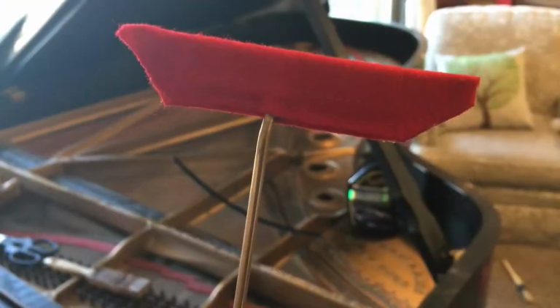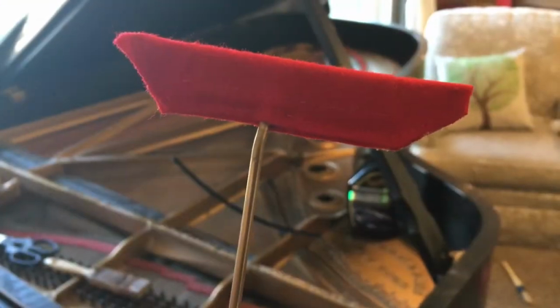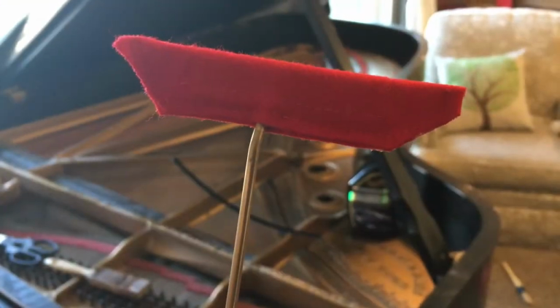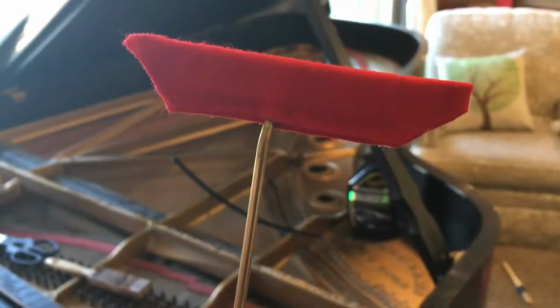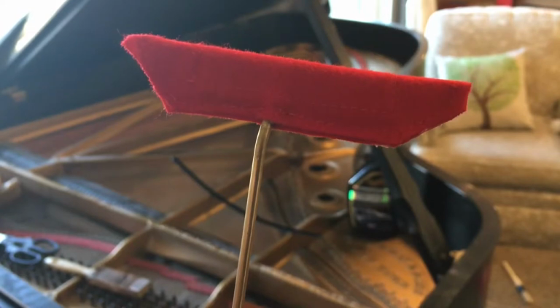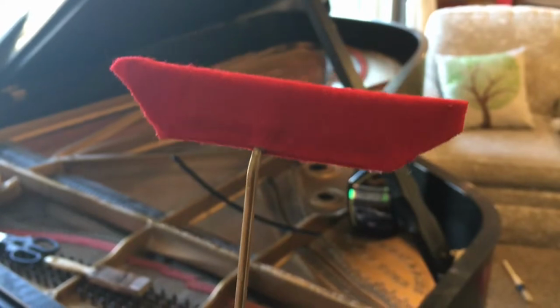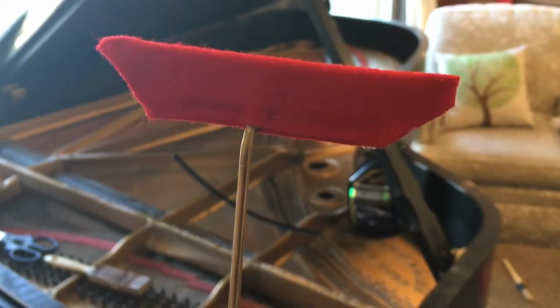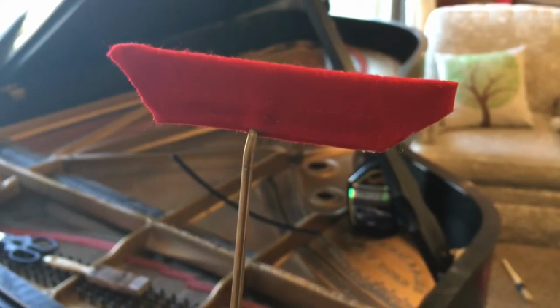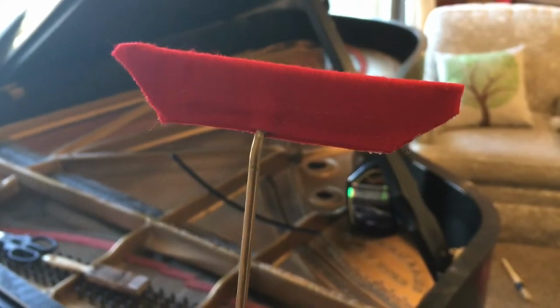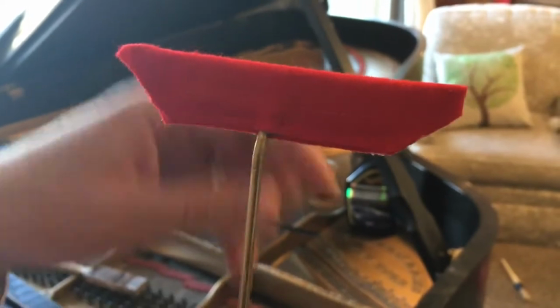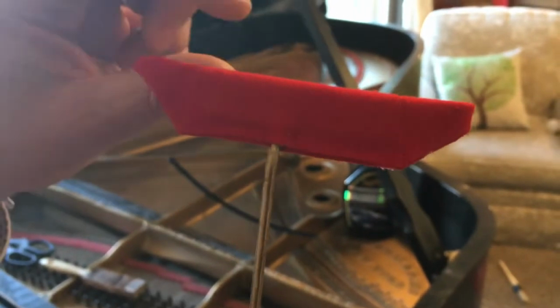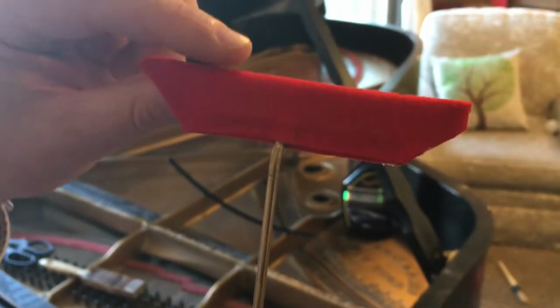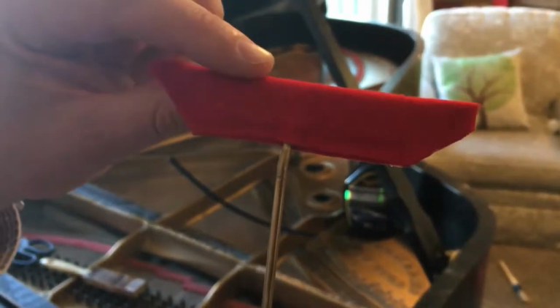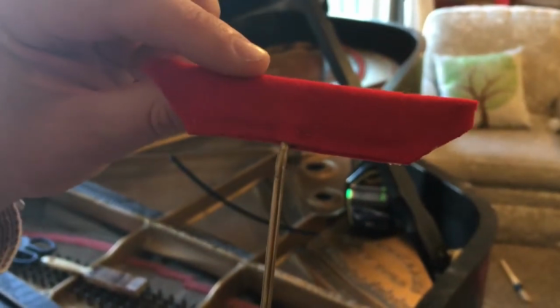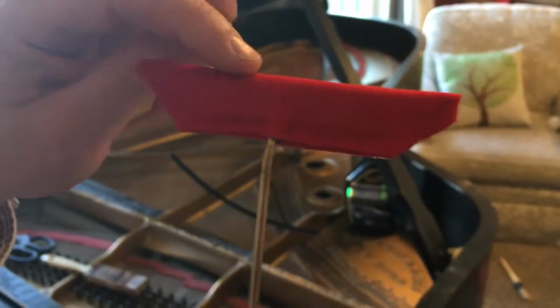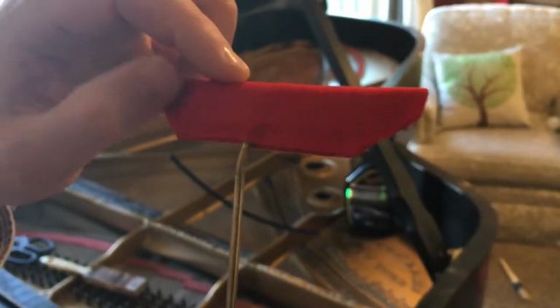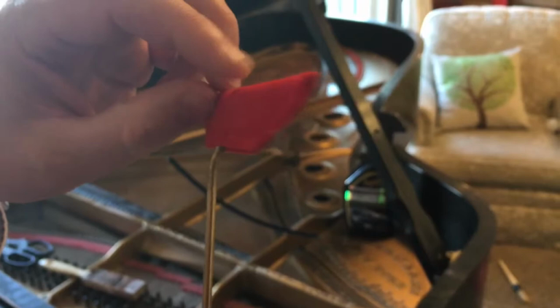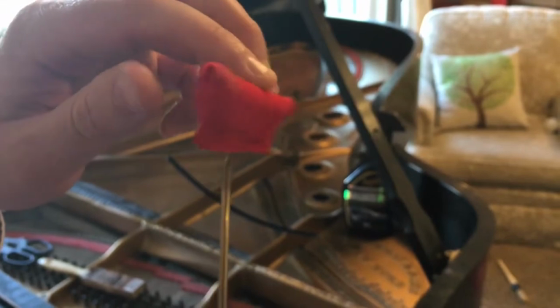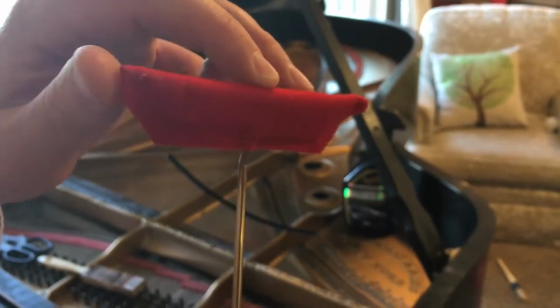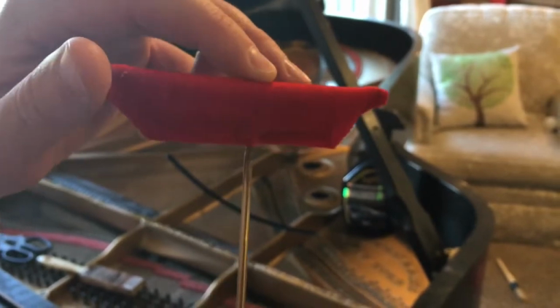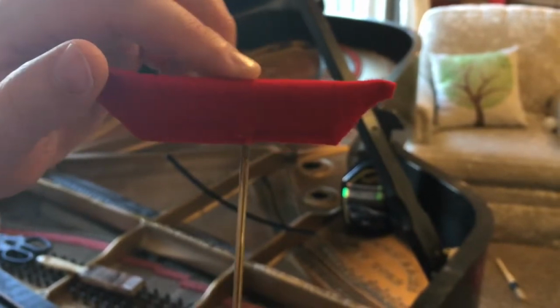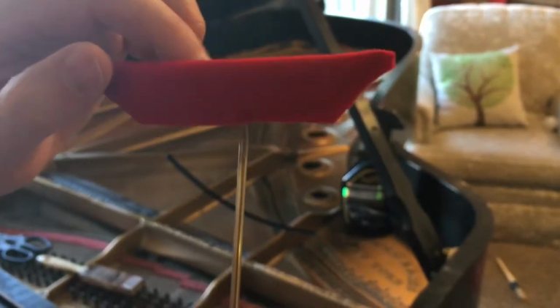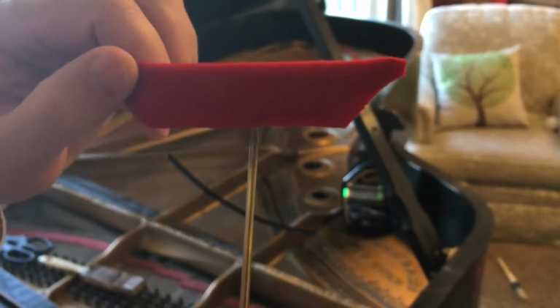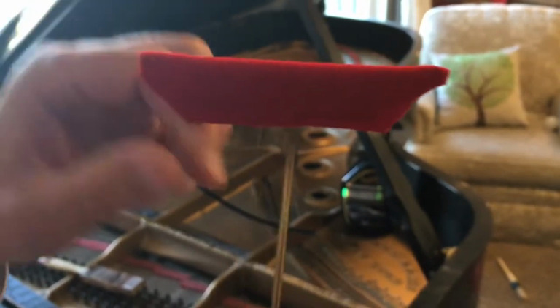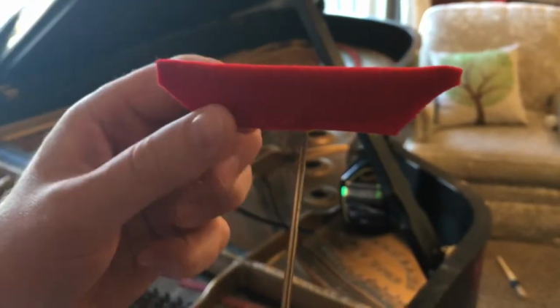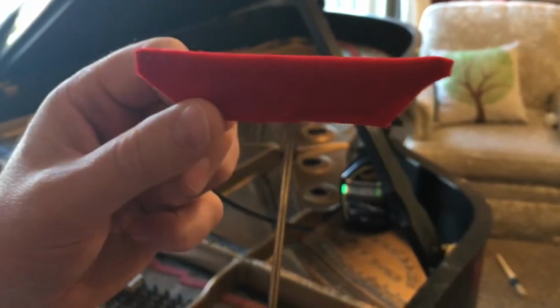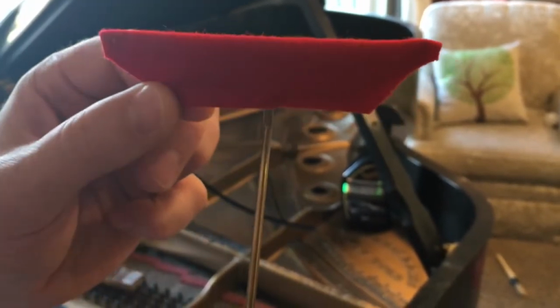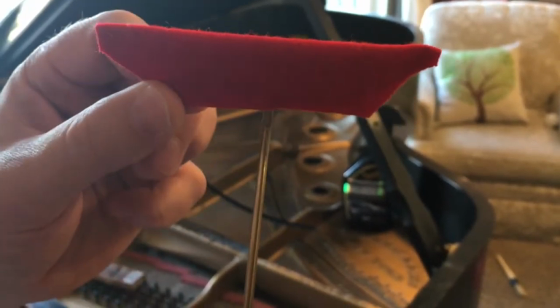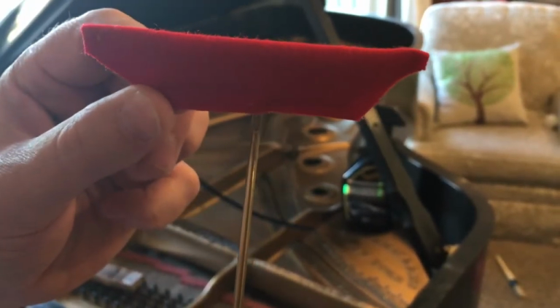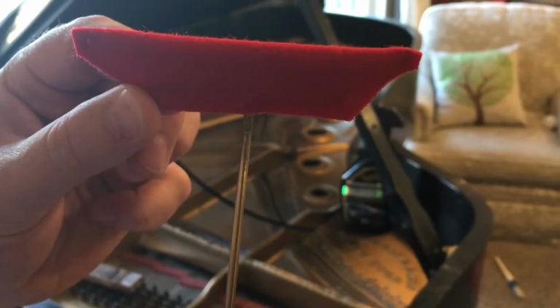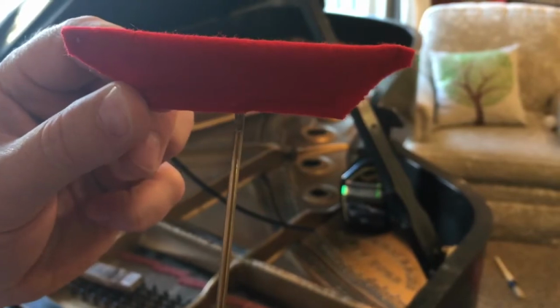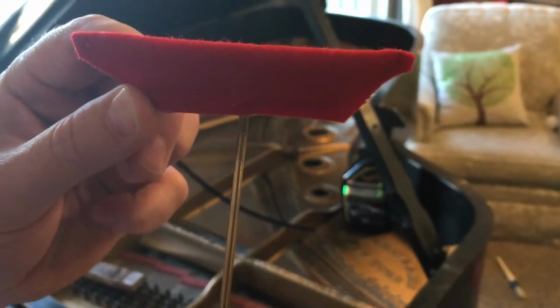As you can see, what we've done is added stitching and a double layer of cloth here for durability and also to ensure that these pieces won't come detached from the rest of the tool.